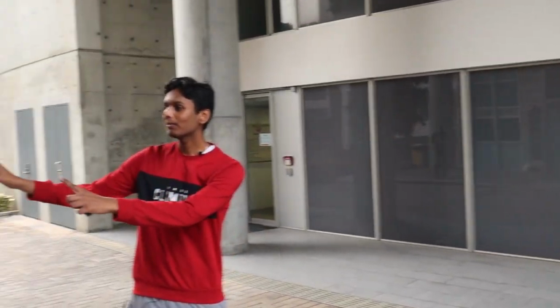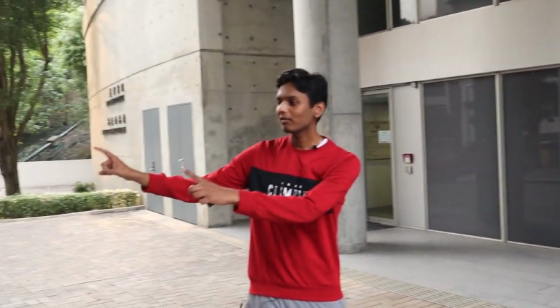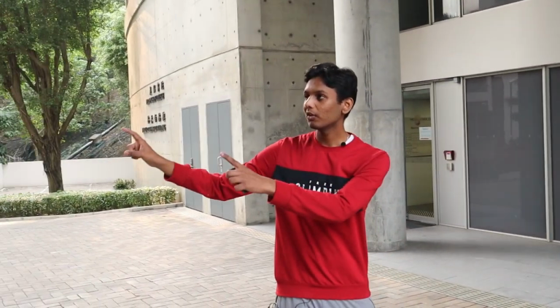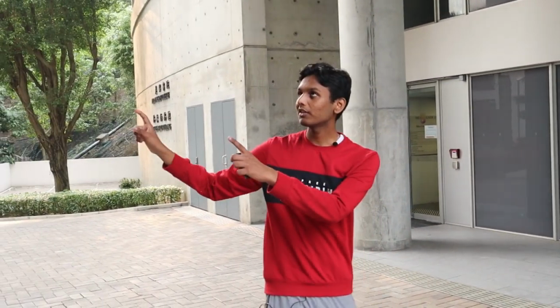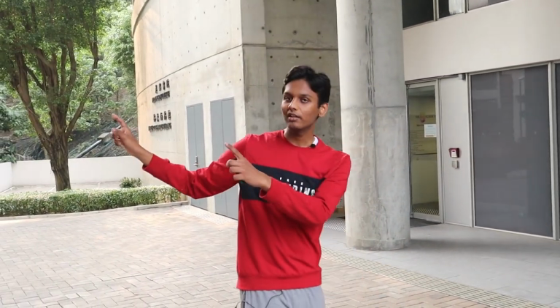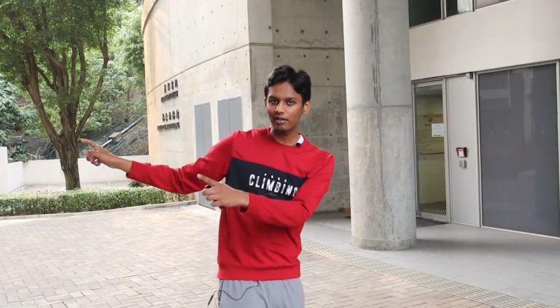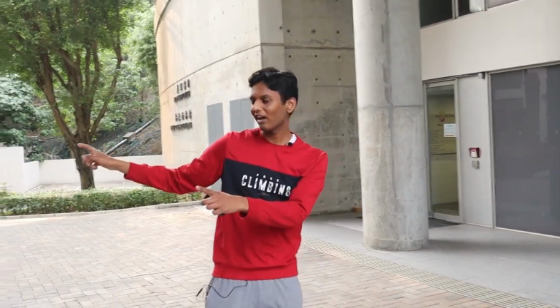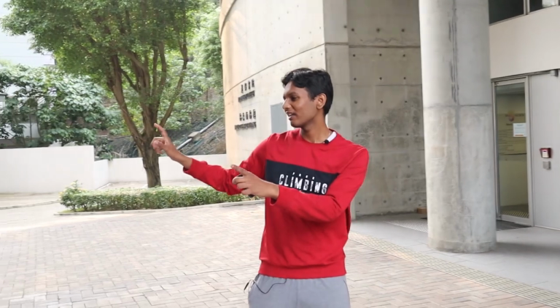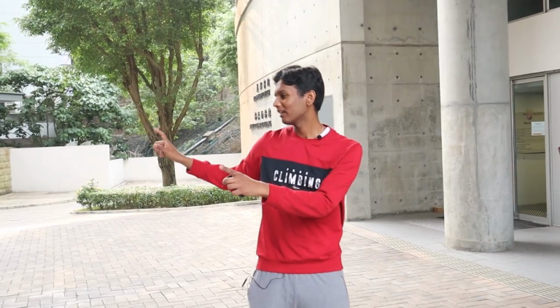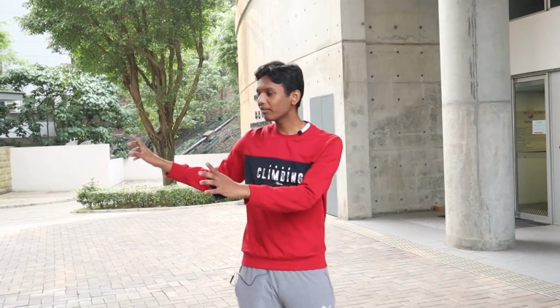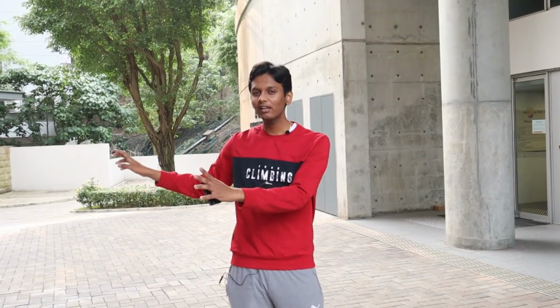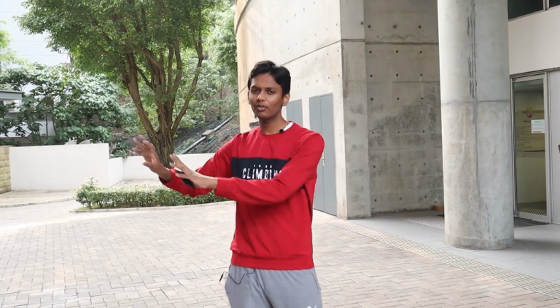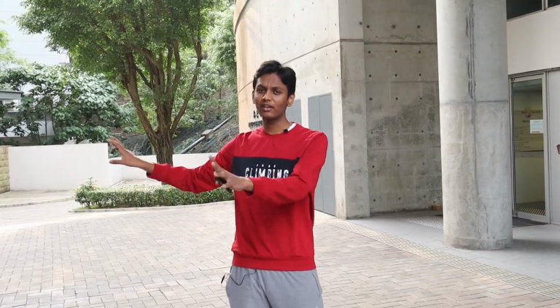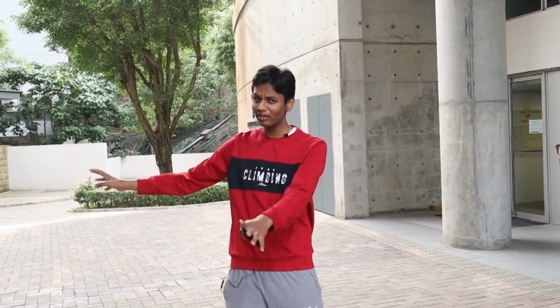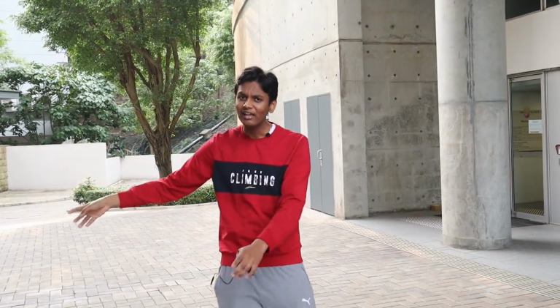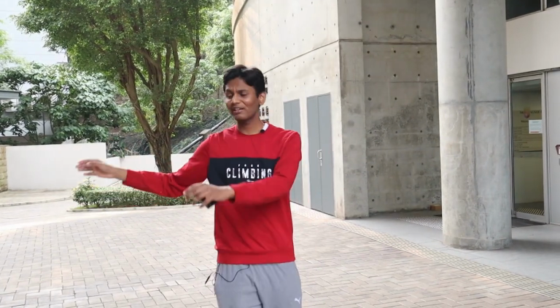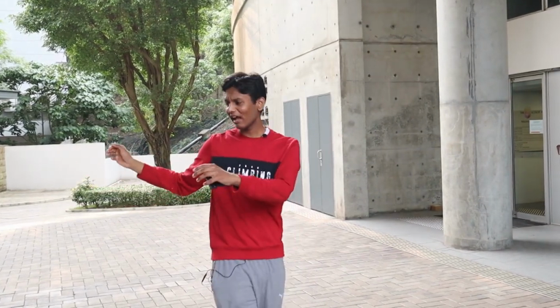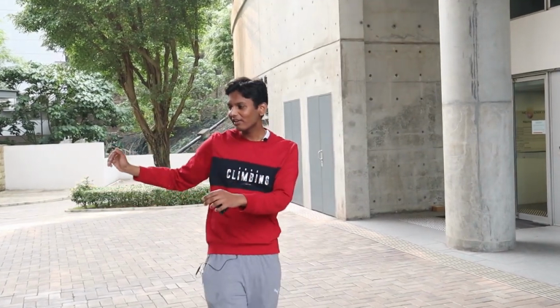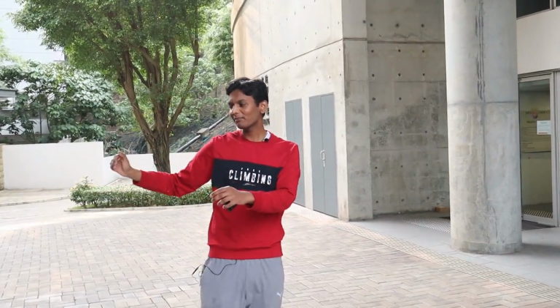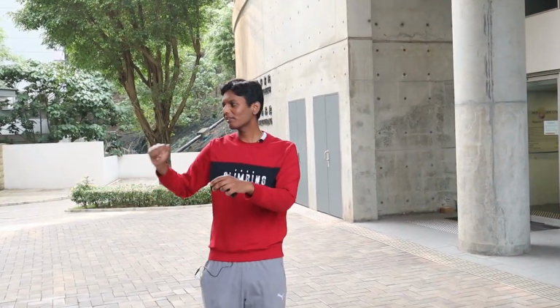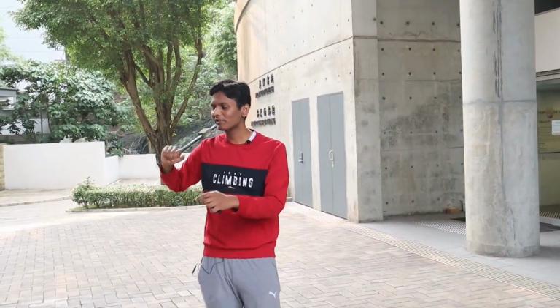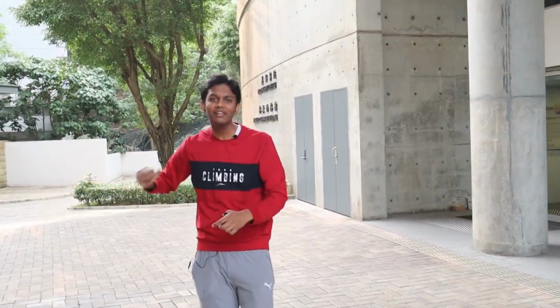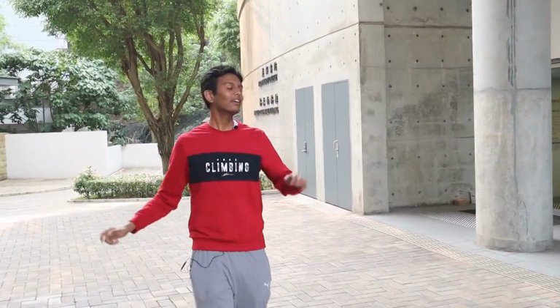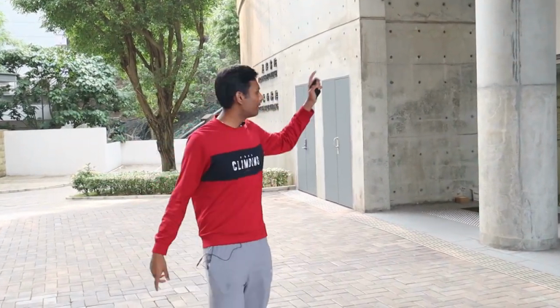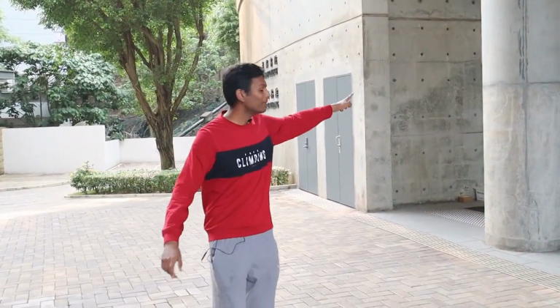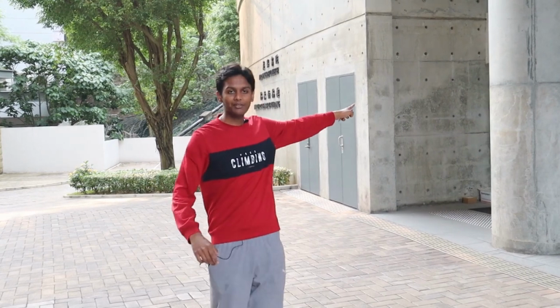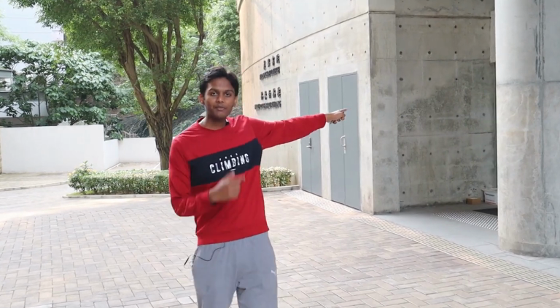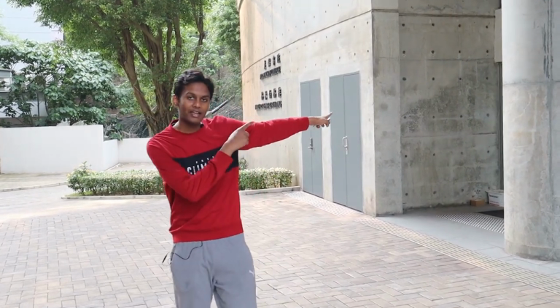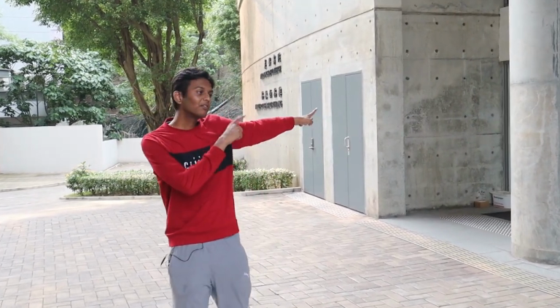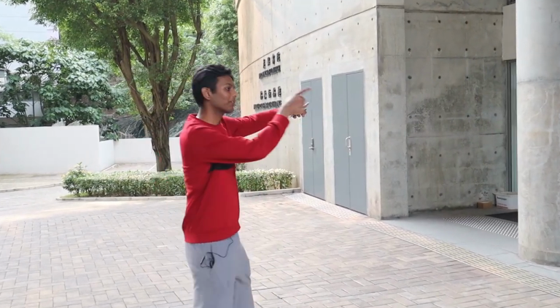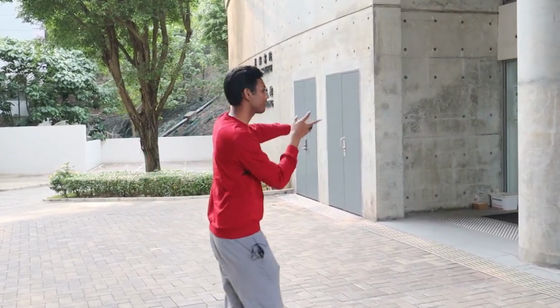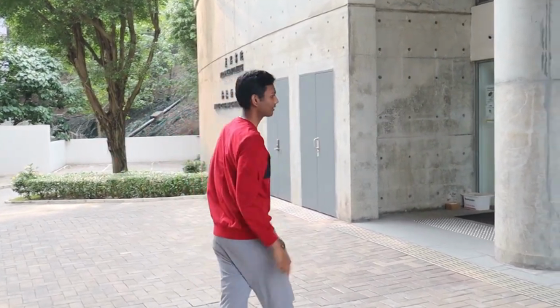This is the place where most of the first-year students live. To be honest, it's an isolated place to live in. The better building is this one where I live, so let's go inside.